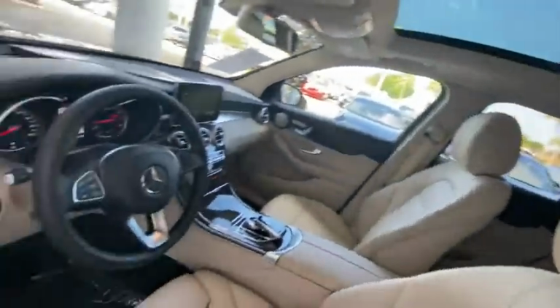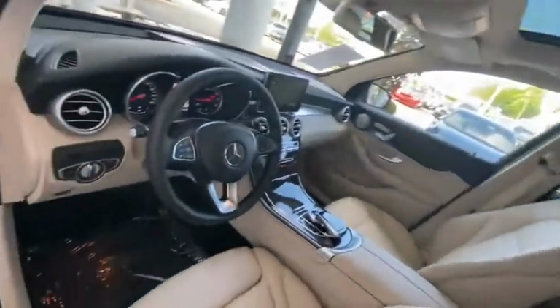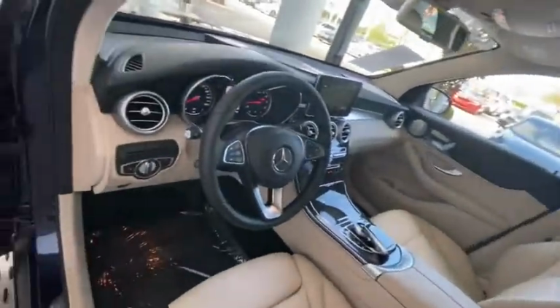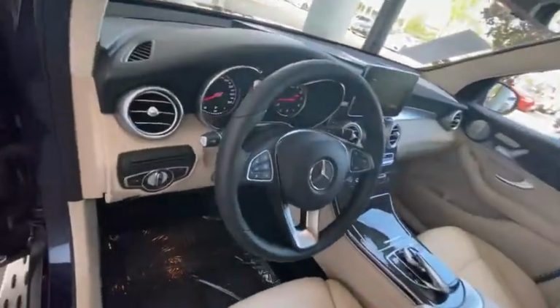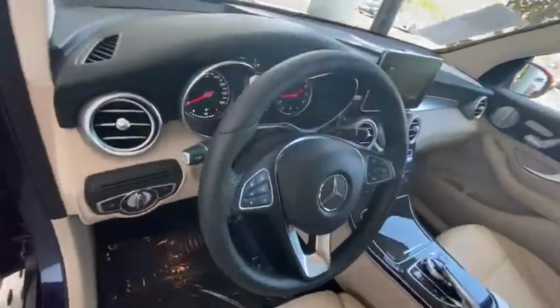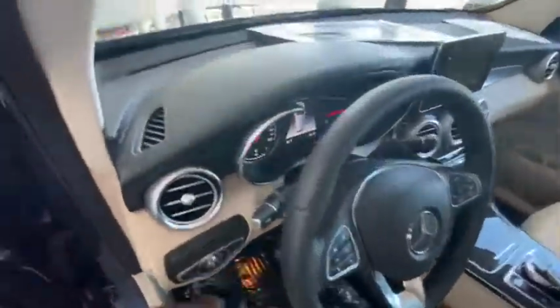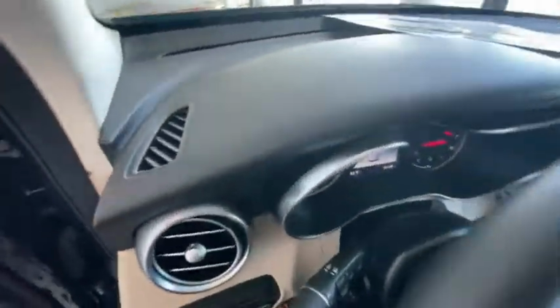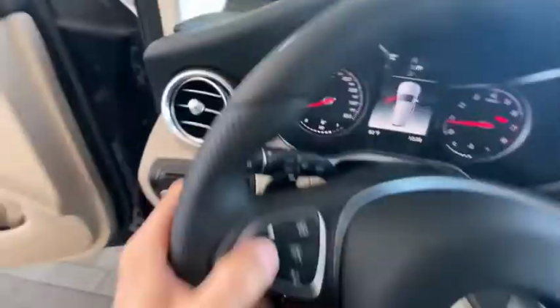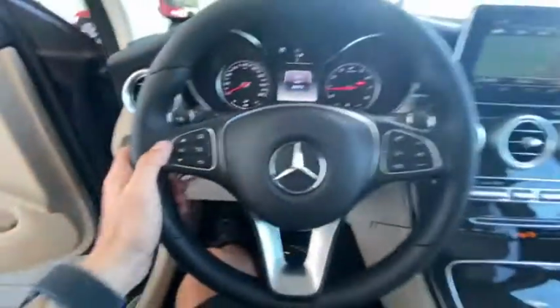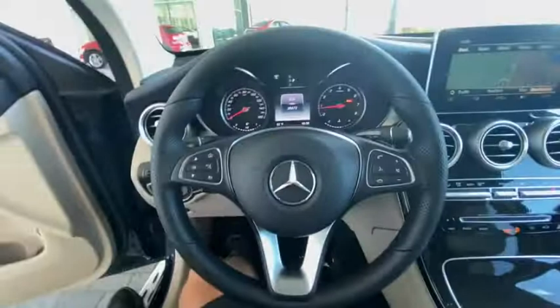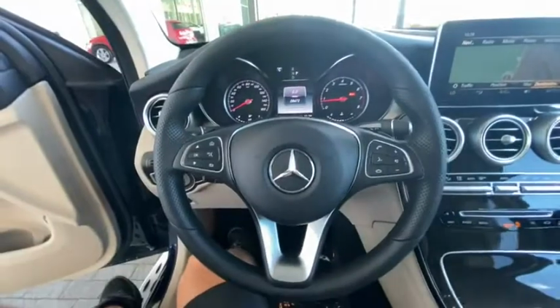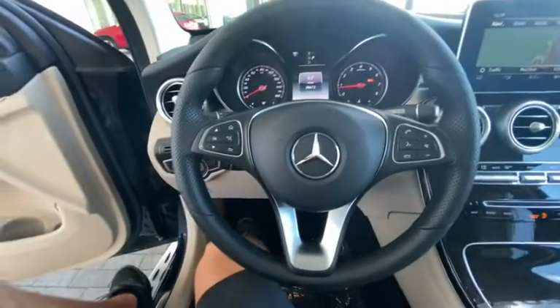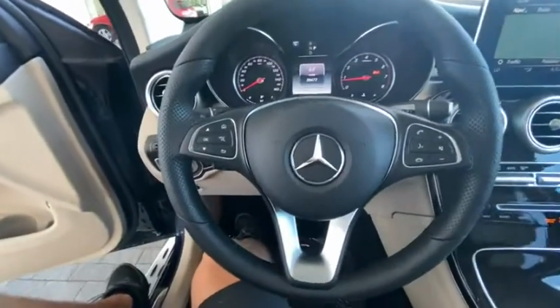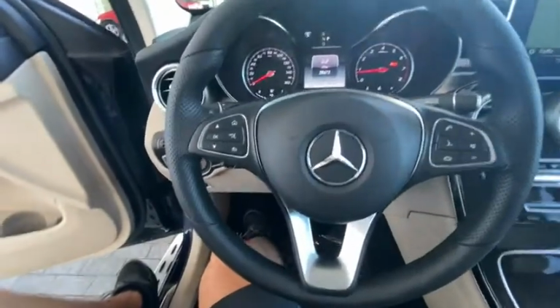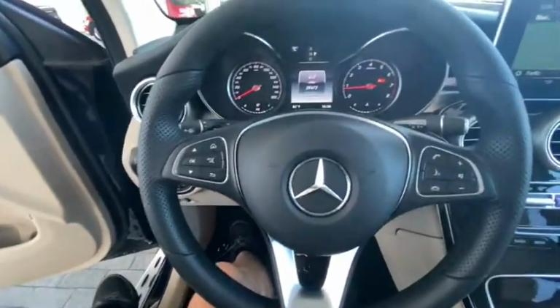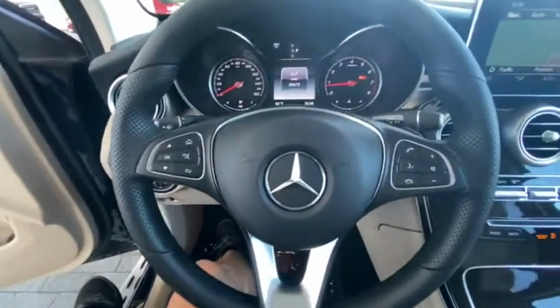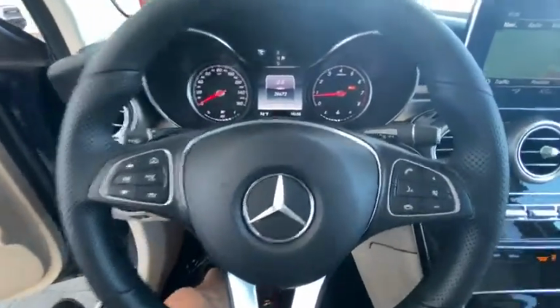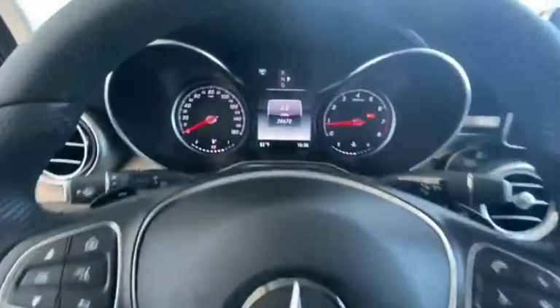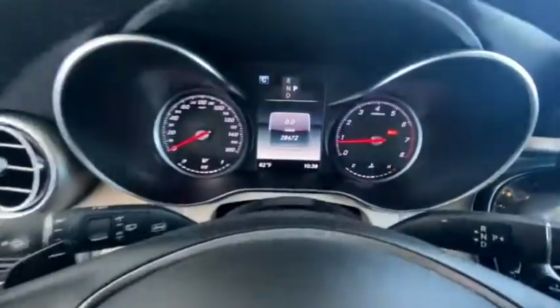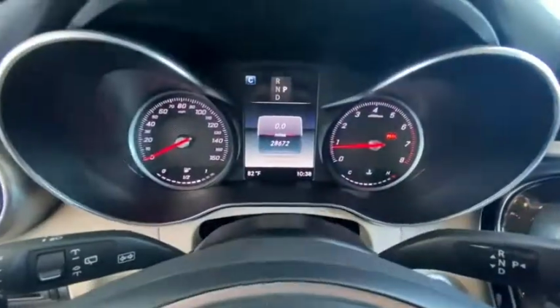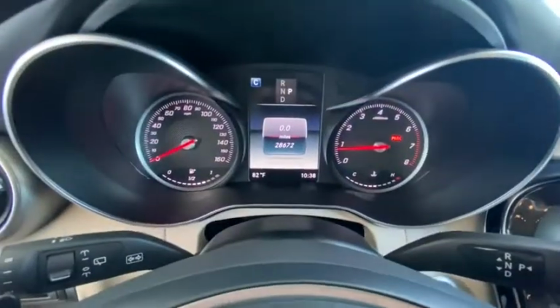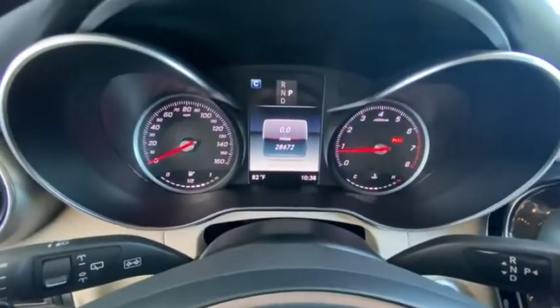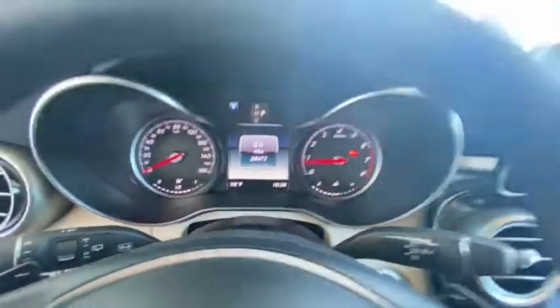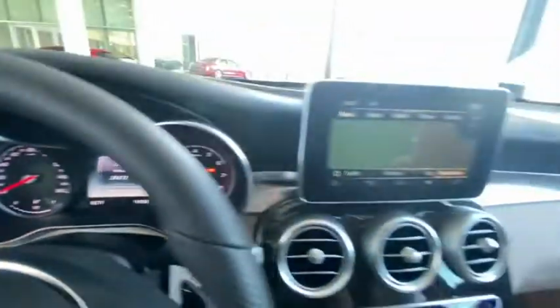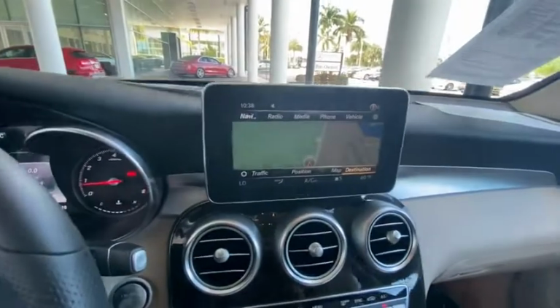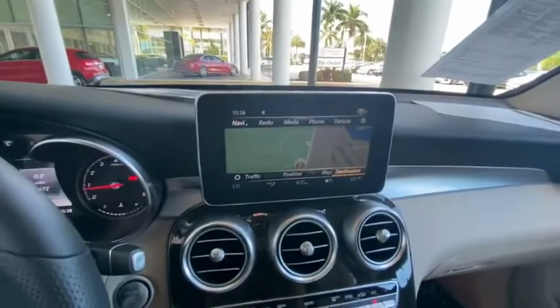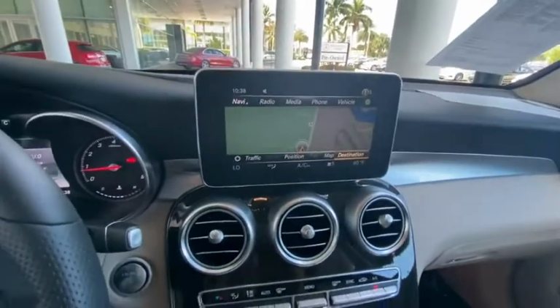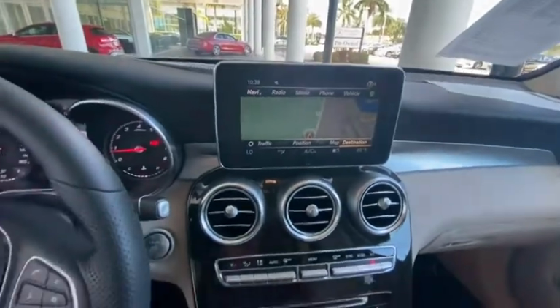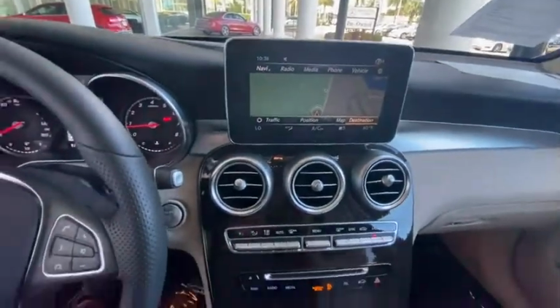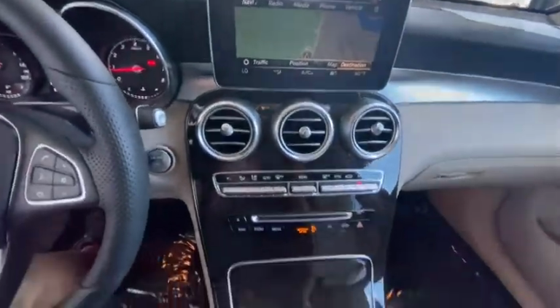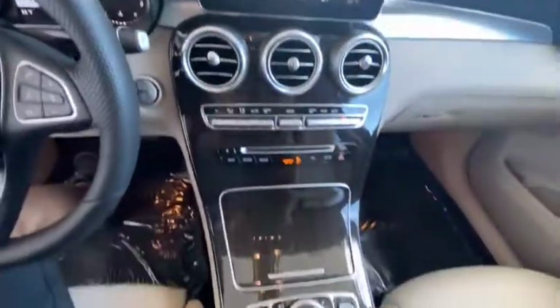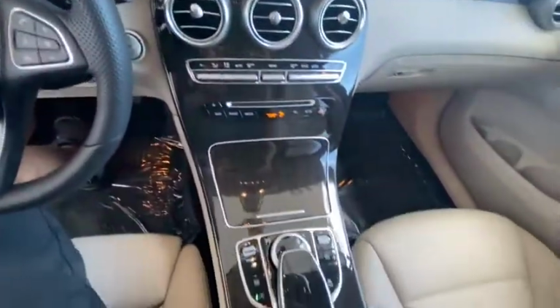Electronic stability control, power windows, security system, heated steering wheel, trip computer, CD player, heated front seat, rear window defroster, overhead console, tachometer.